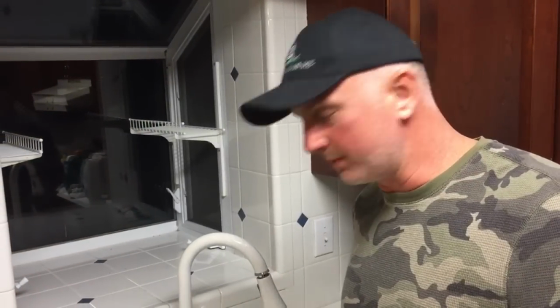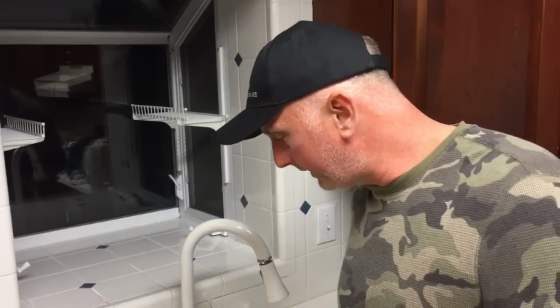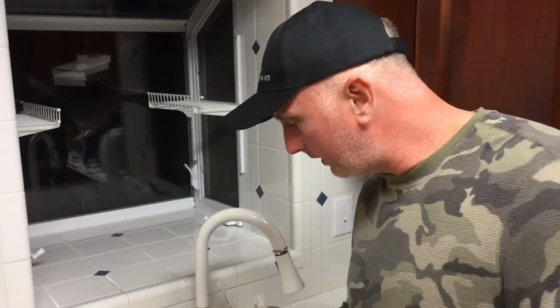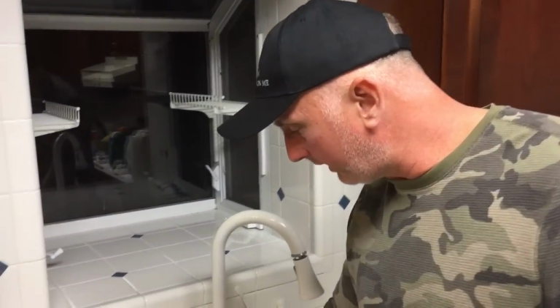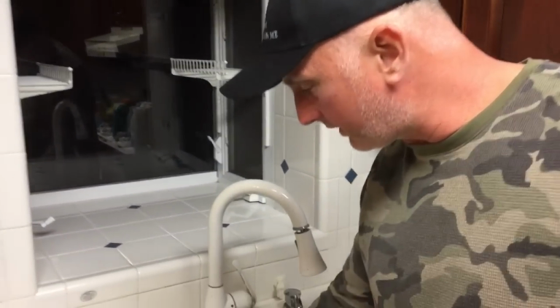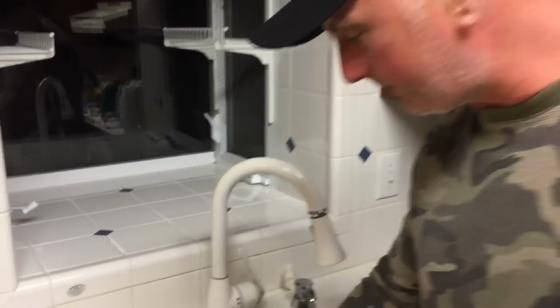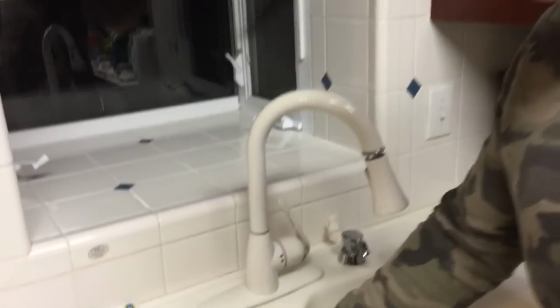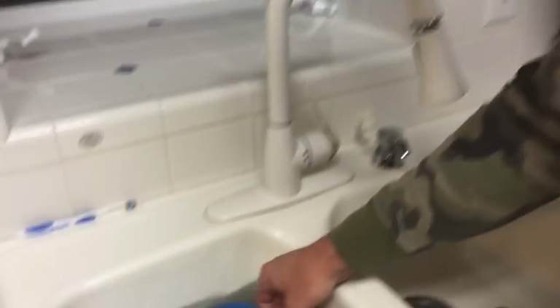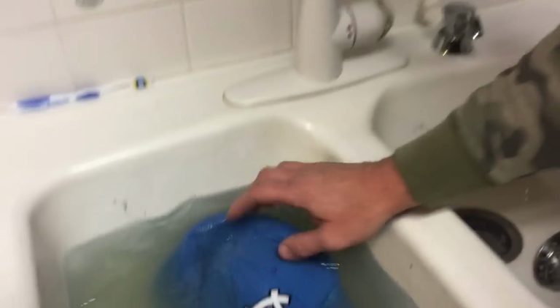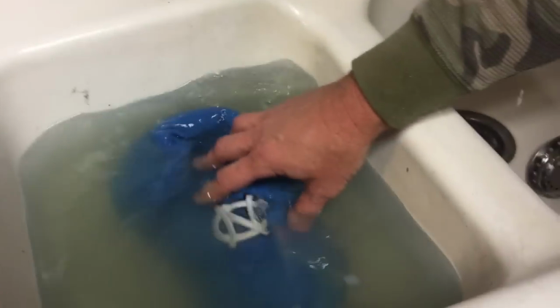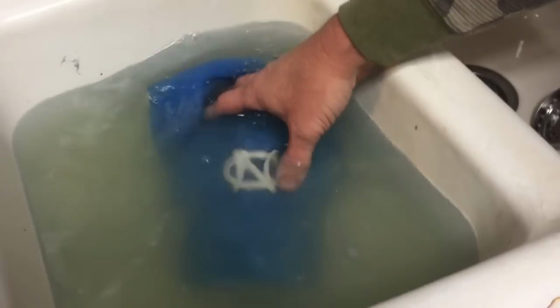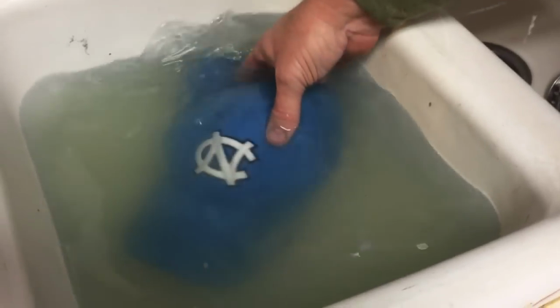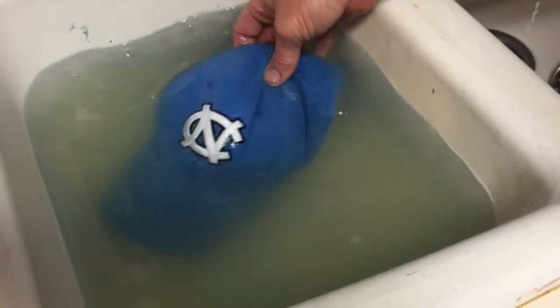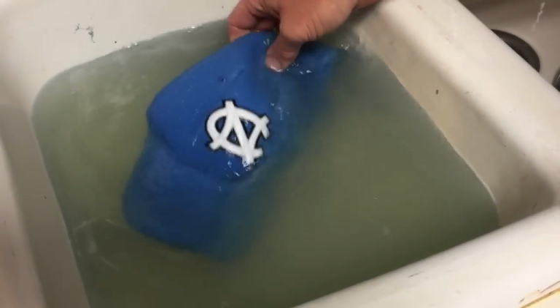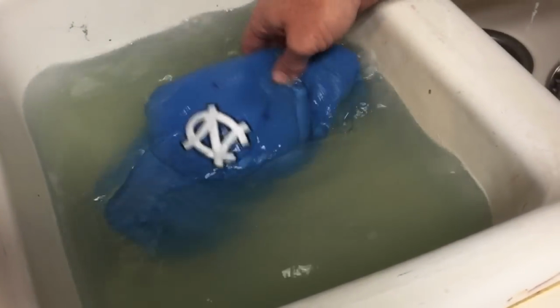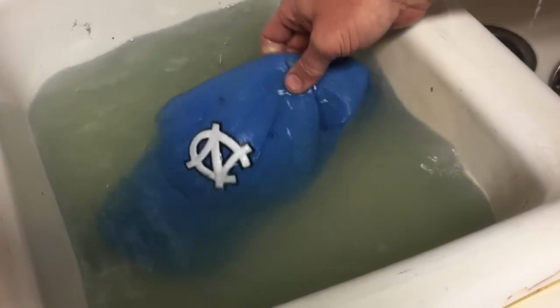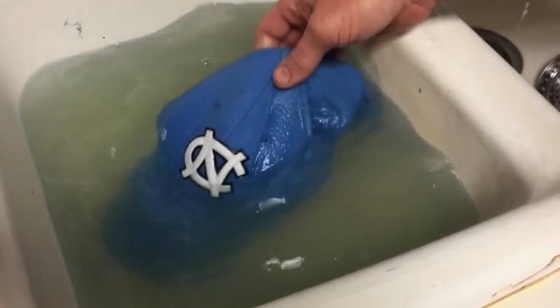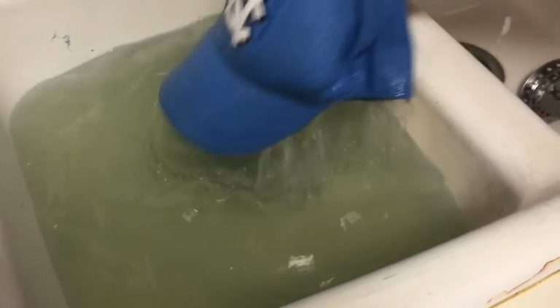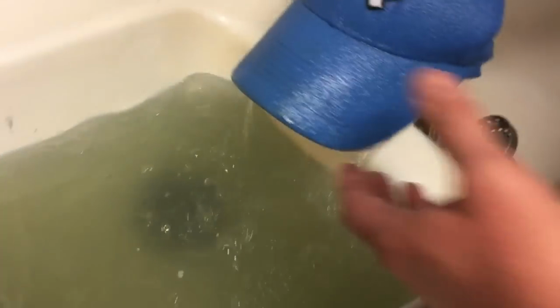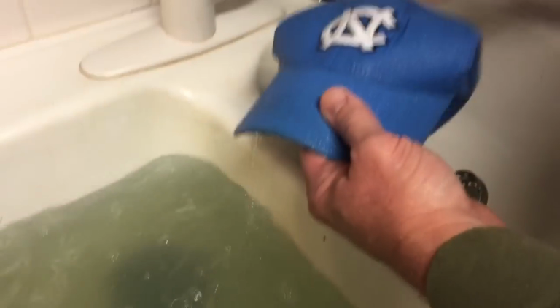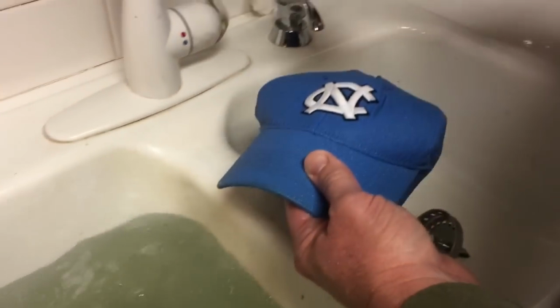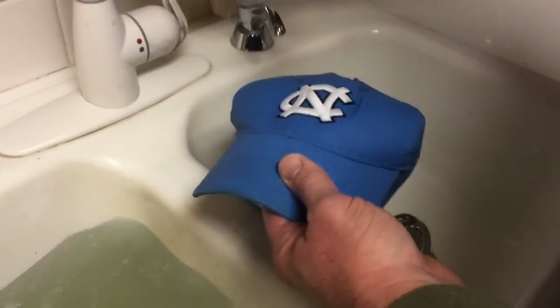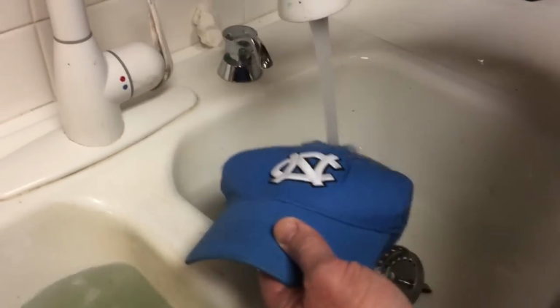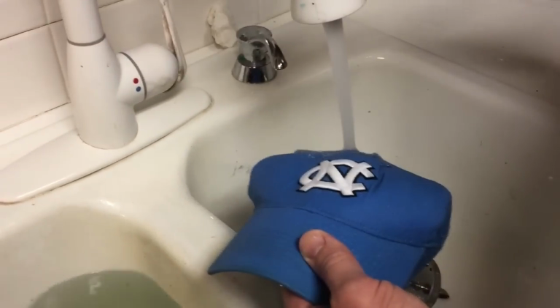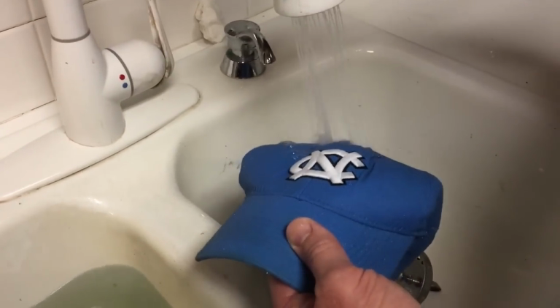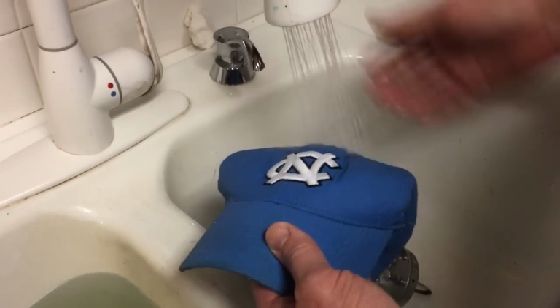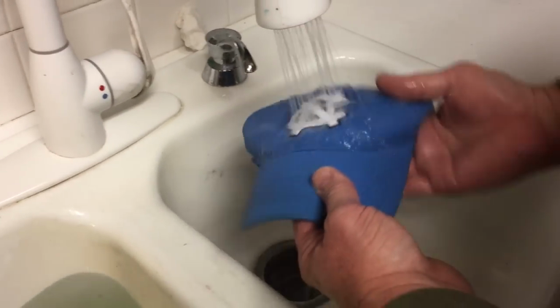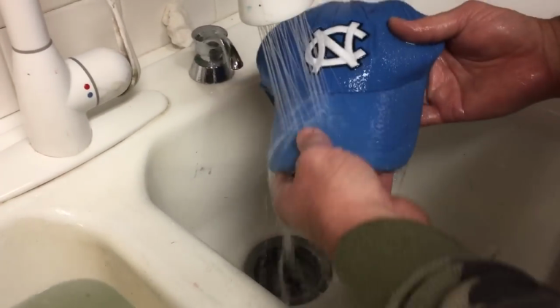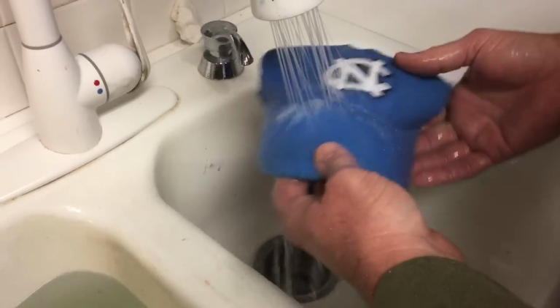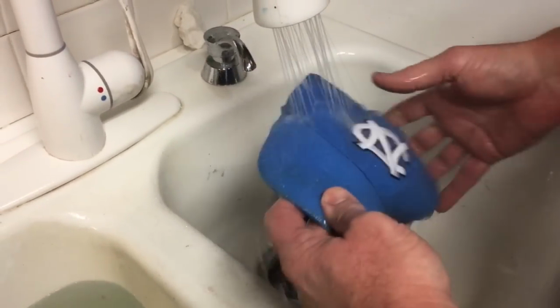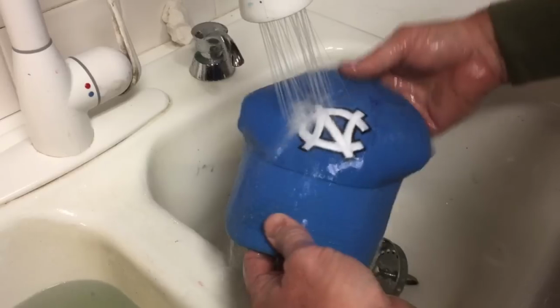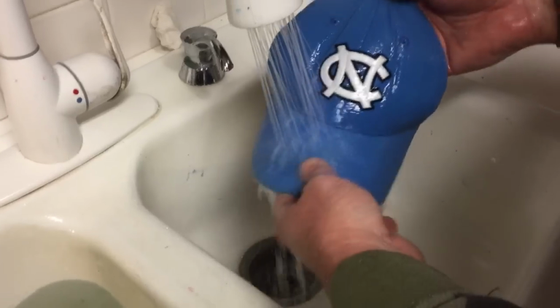It's been about an hour and here's our hat laying in dirty water — as you can see that water looks pretty dirty. We're going to go ahead and pull it out and start rinsing it off.